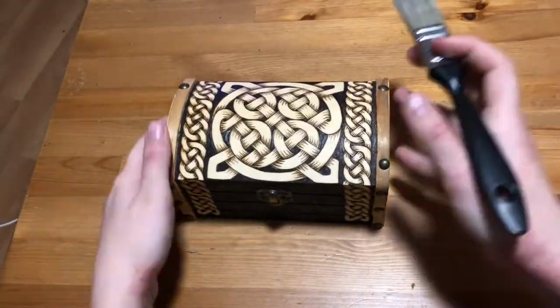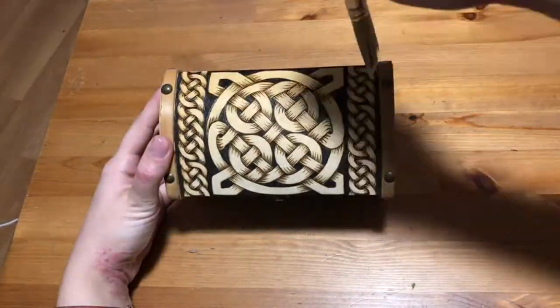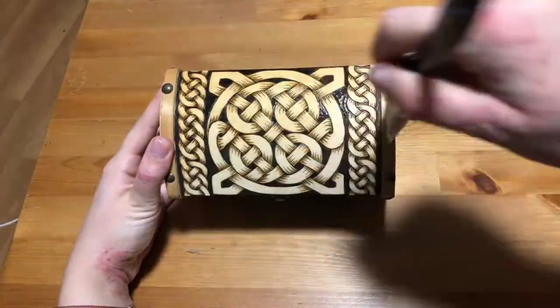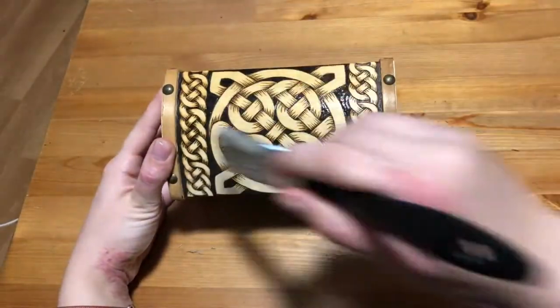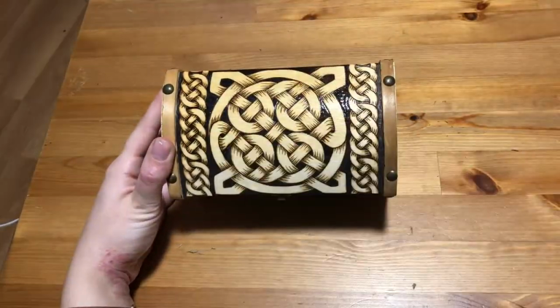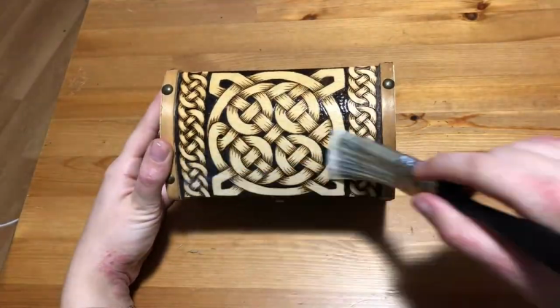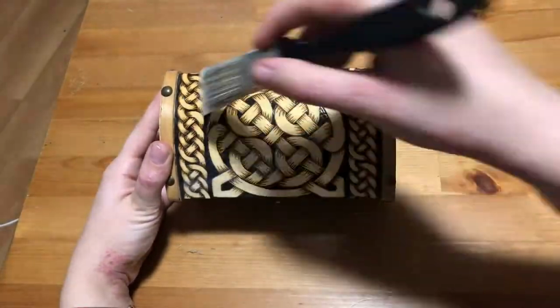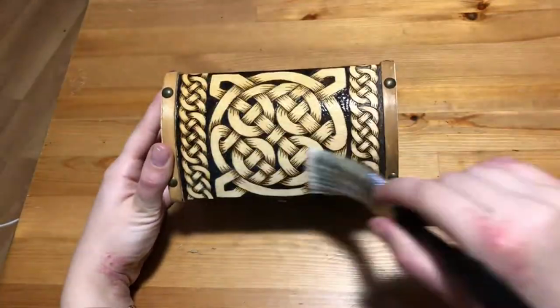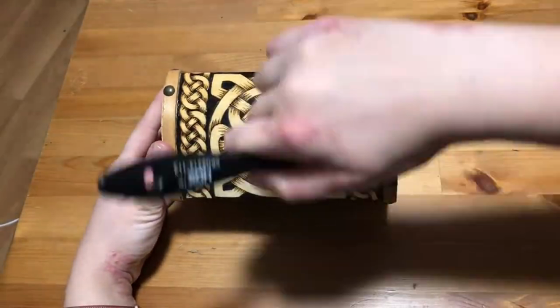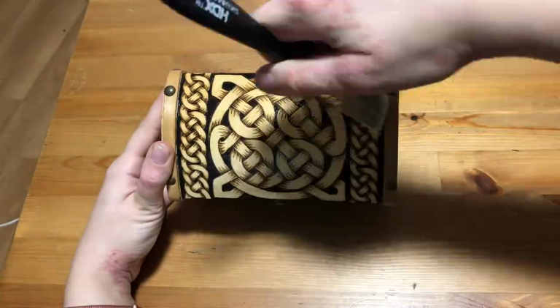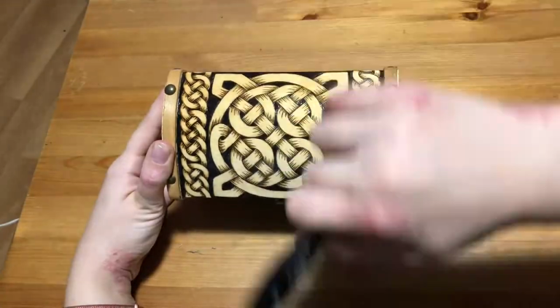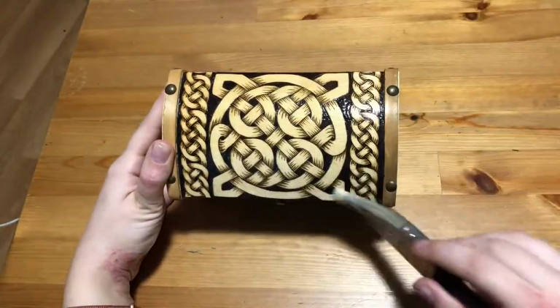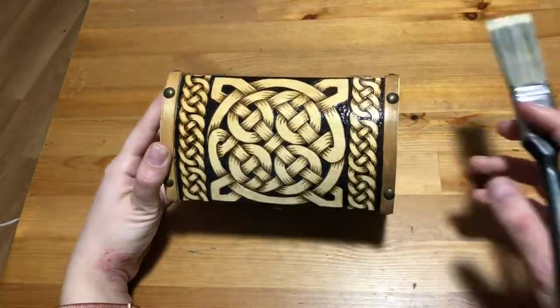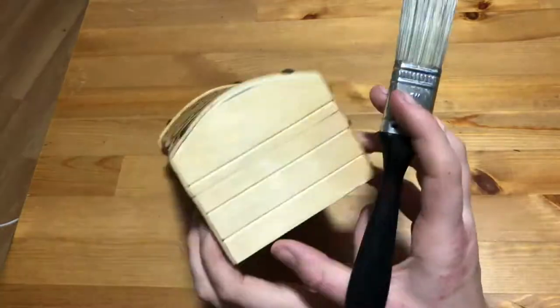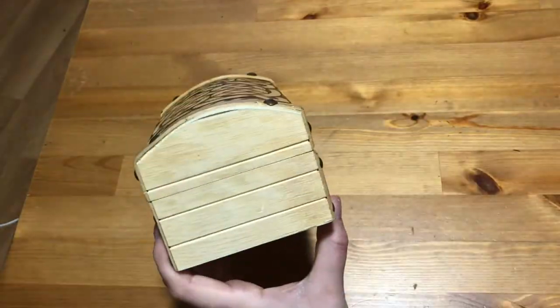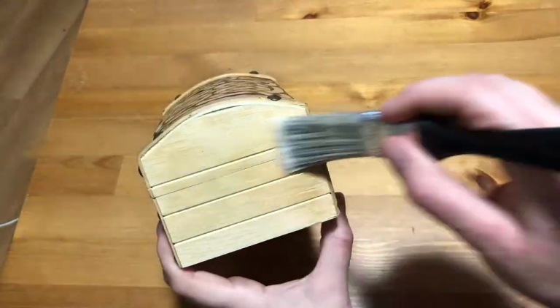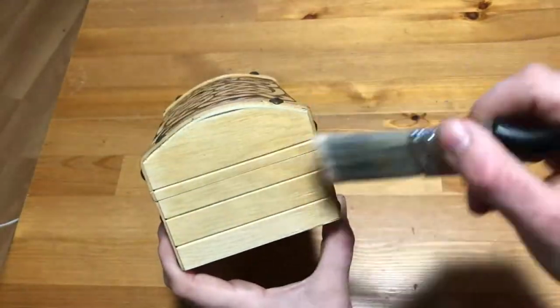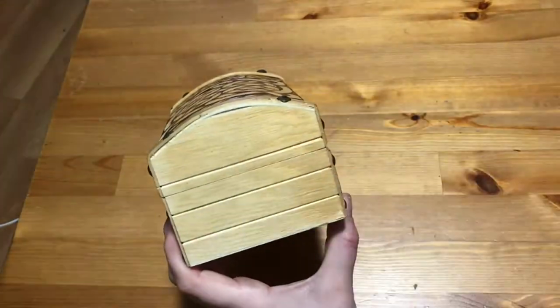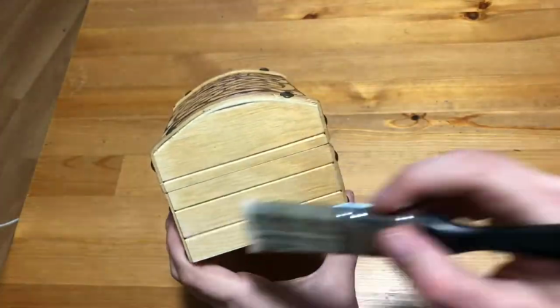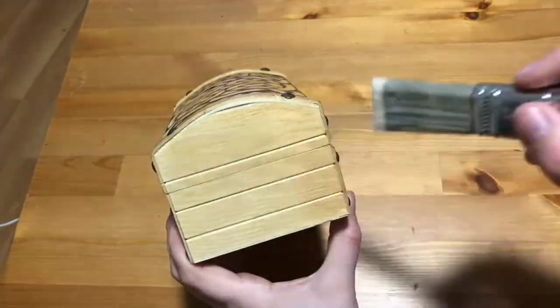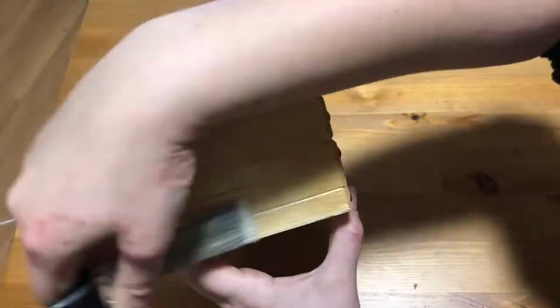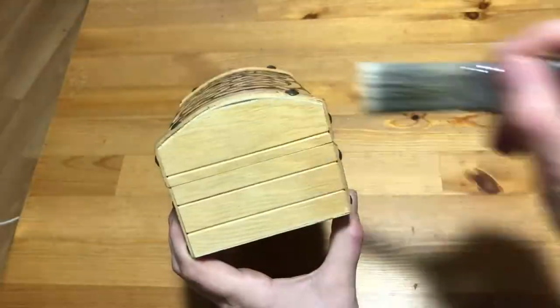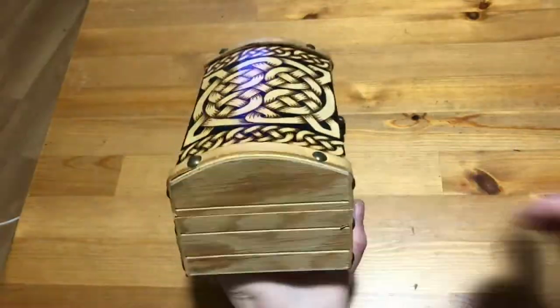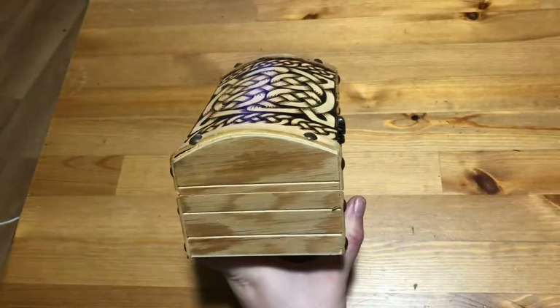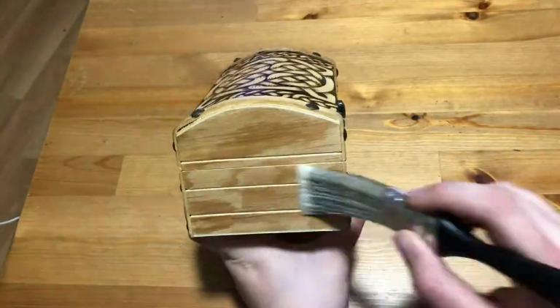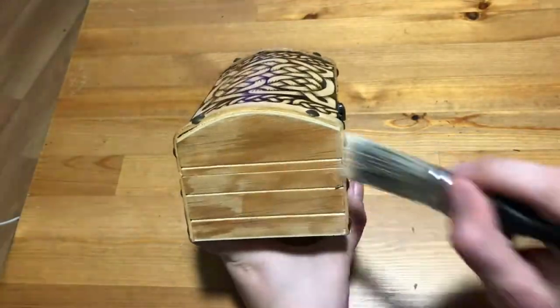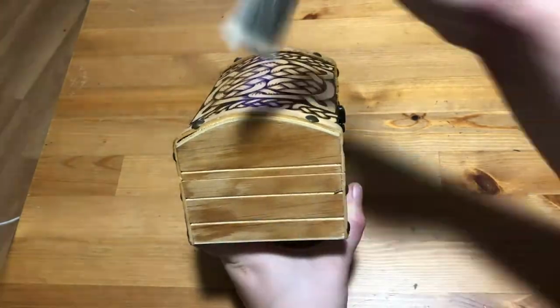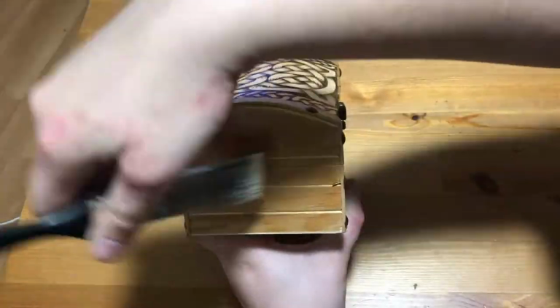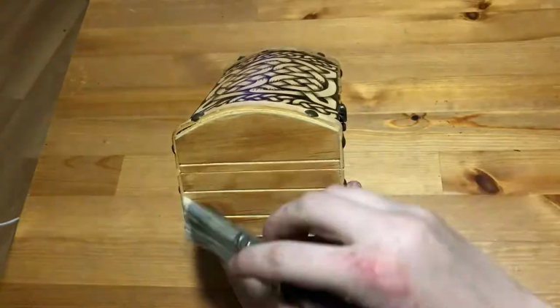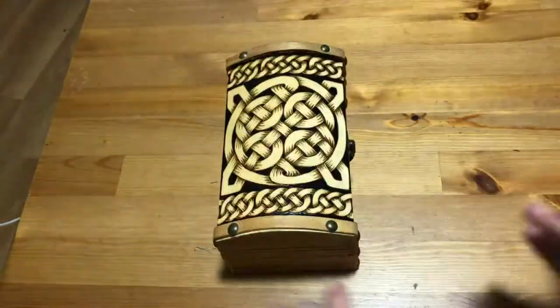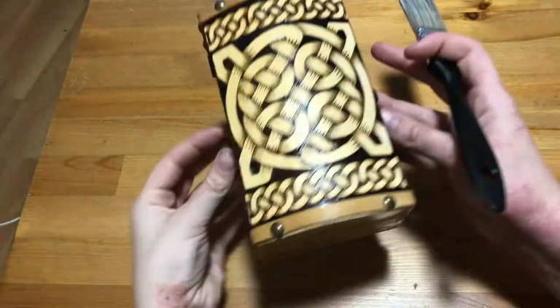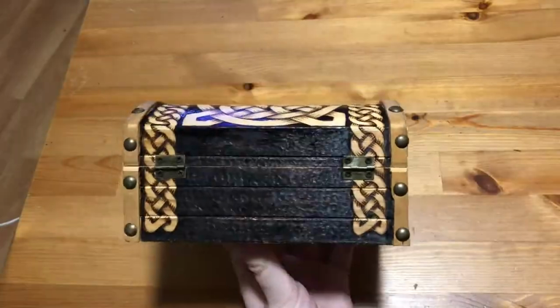I usually like to wait and do a whole bunch at once because the finish is better and has less floaties and dried out bits if I open and use it less often, and I find I usually ruin my brushes even when I wash them.